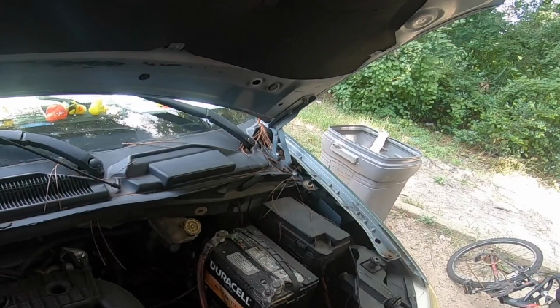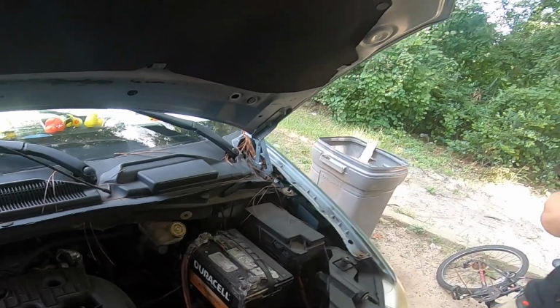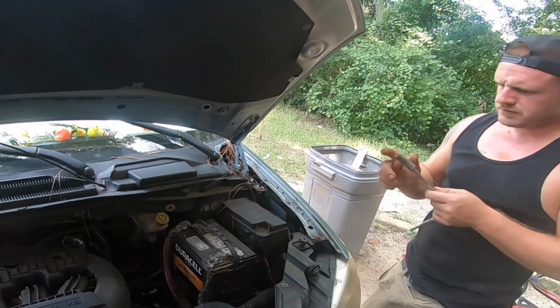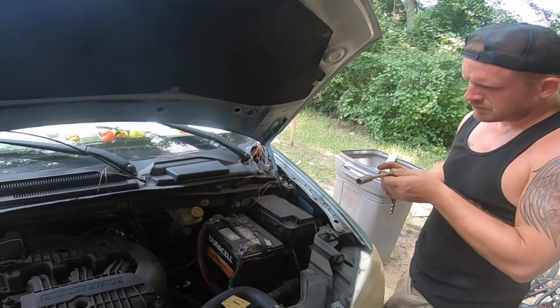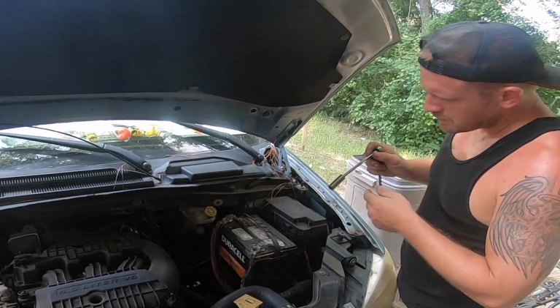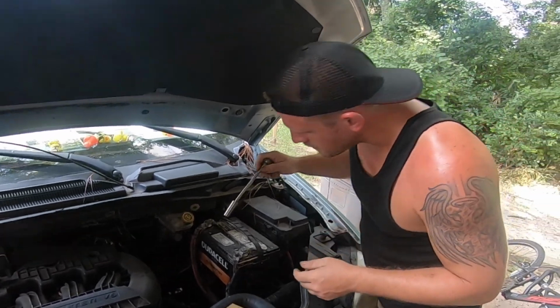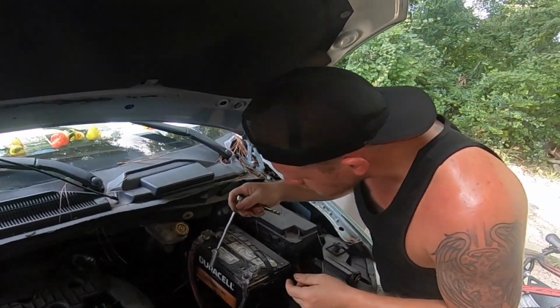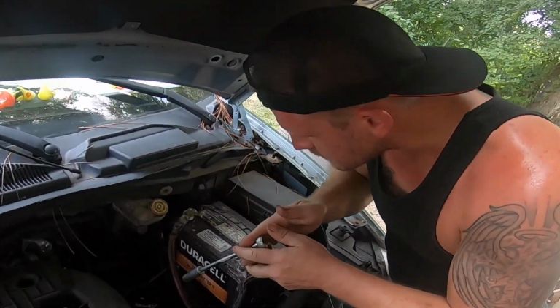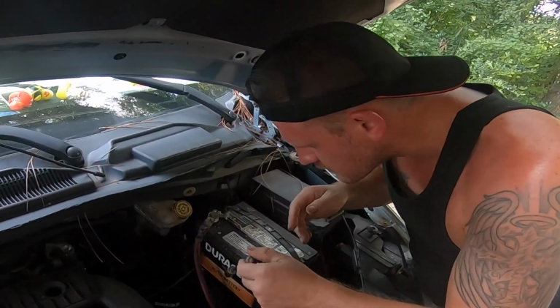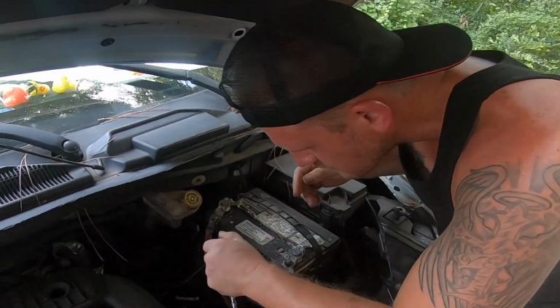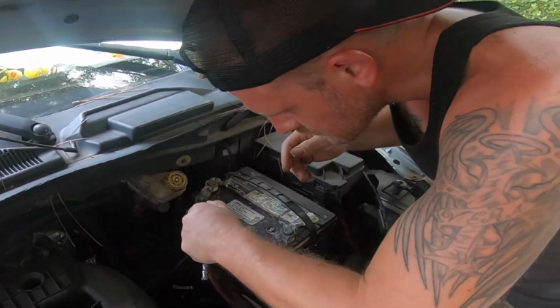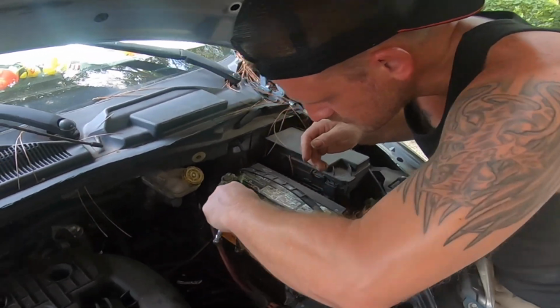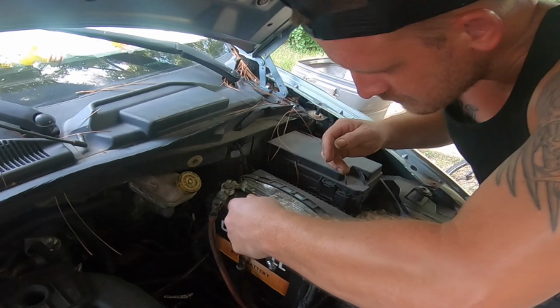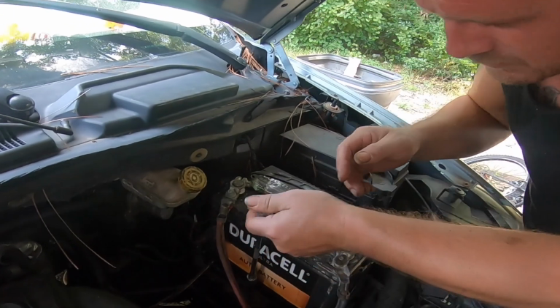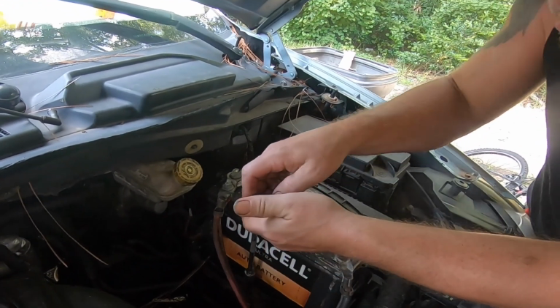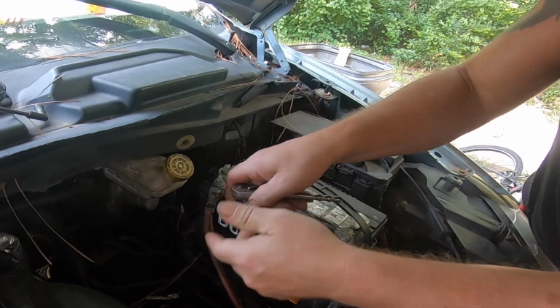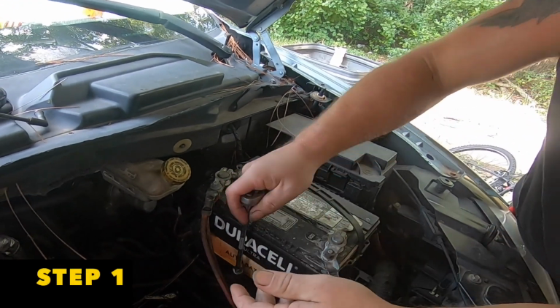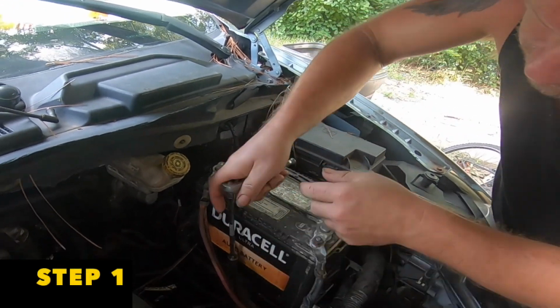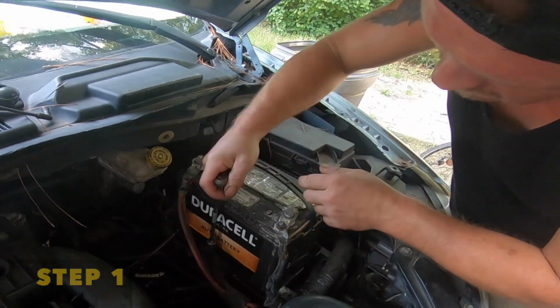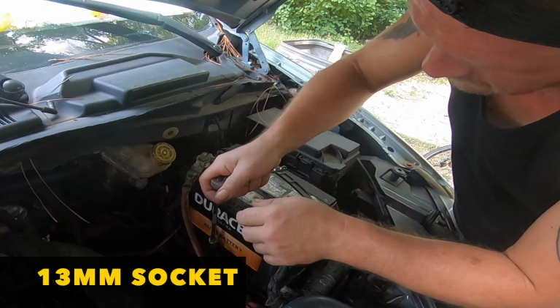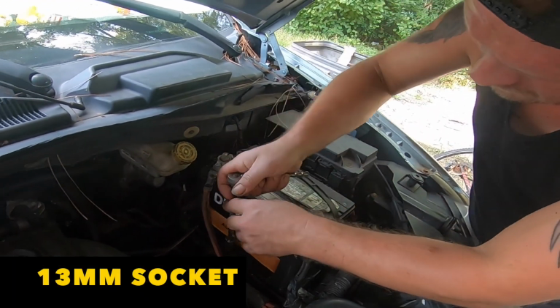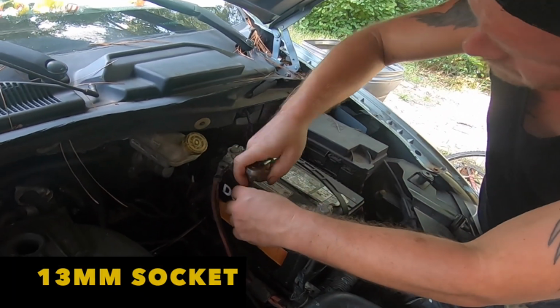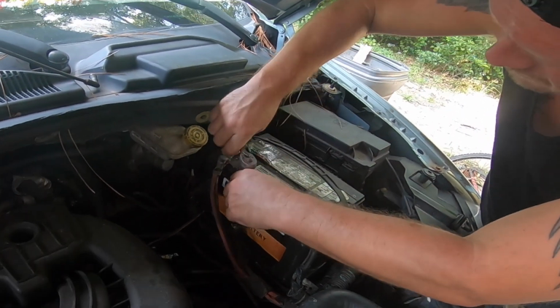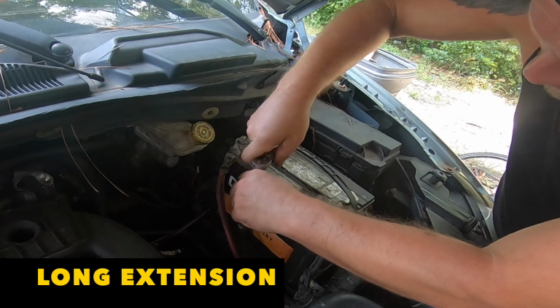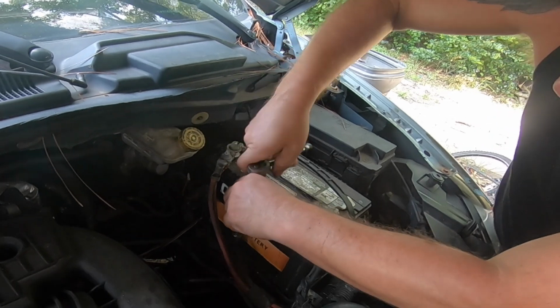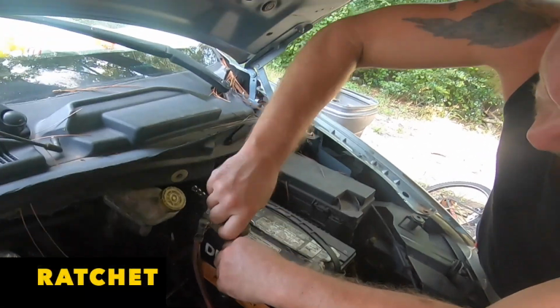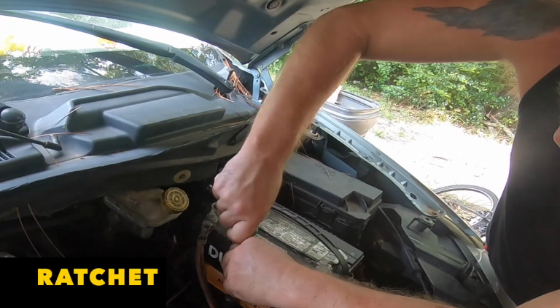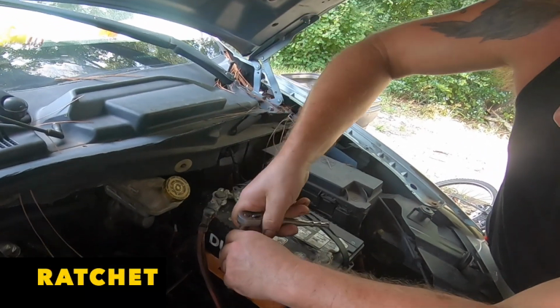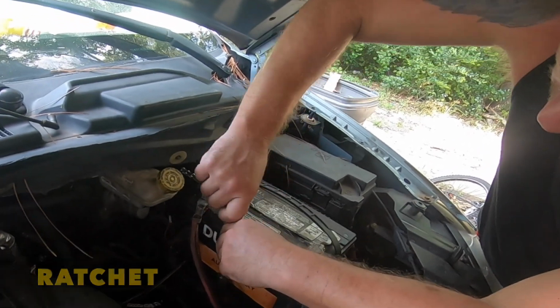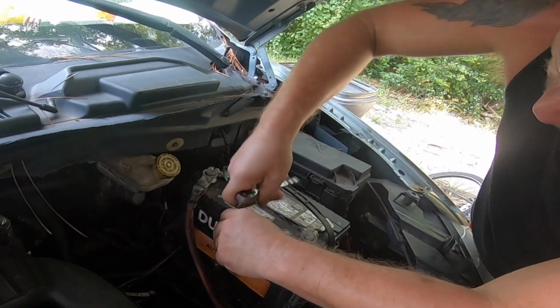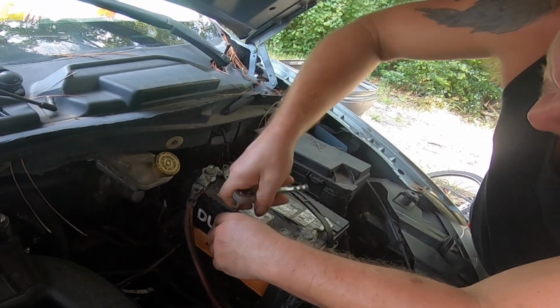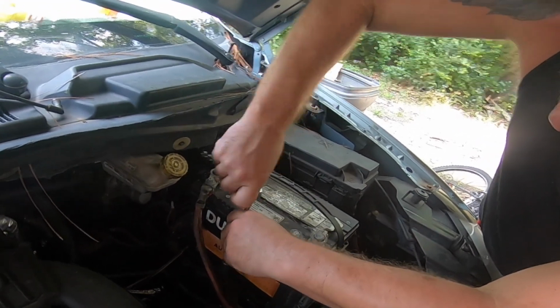Today at Battery Guys Nation we're installing a battery in a 2009 Chrysler Town & Country van. To begin this project you will need a 13 millimeter socket with a long extension and a ratchet to take off the battery bracket that is holding down the battery.